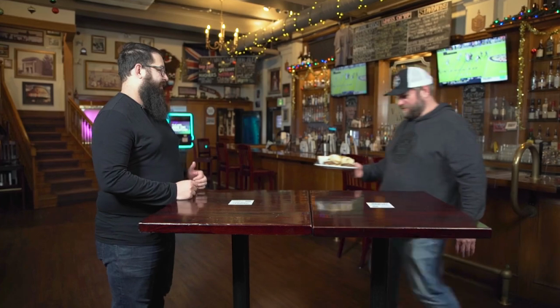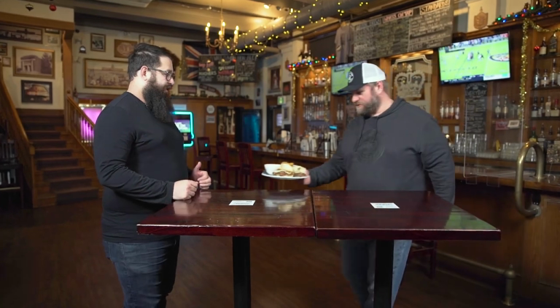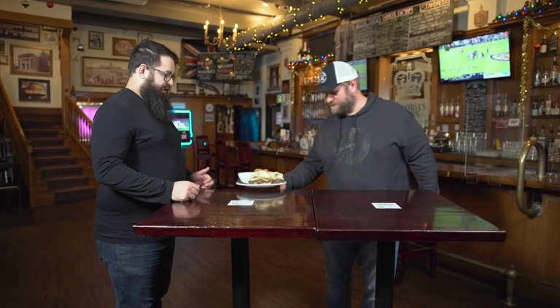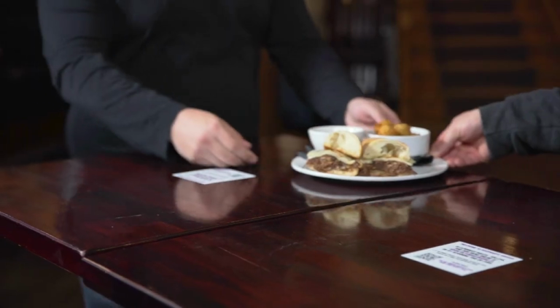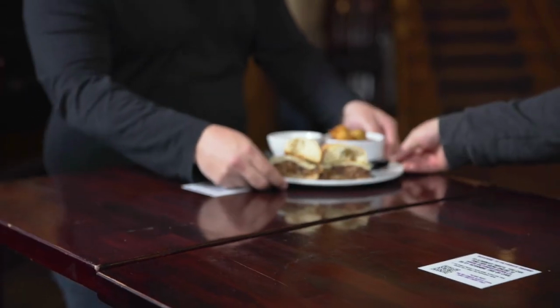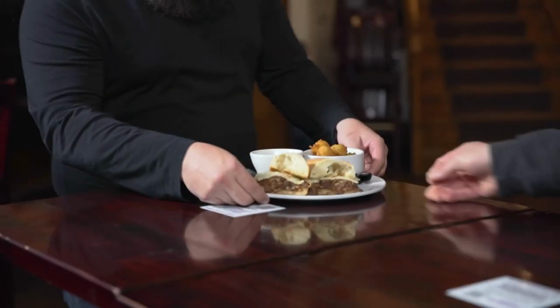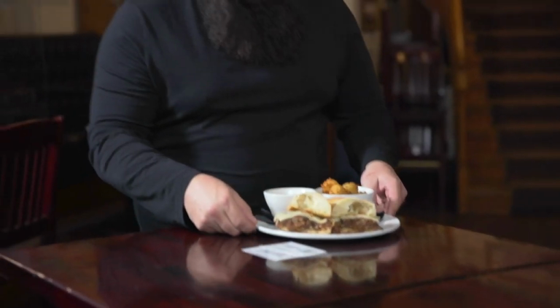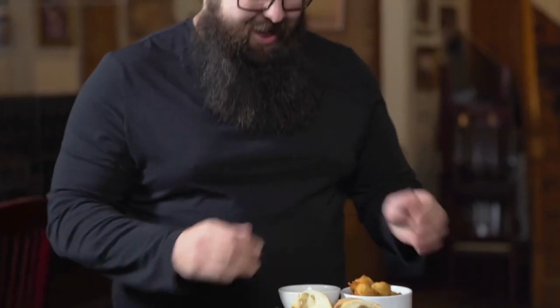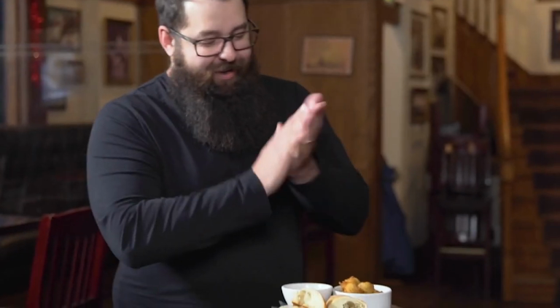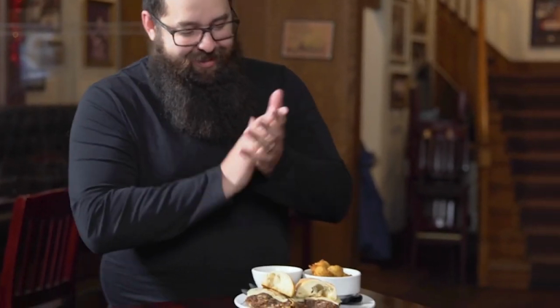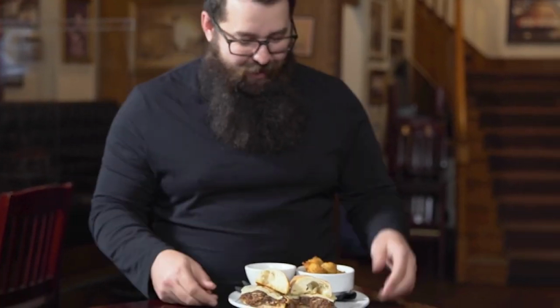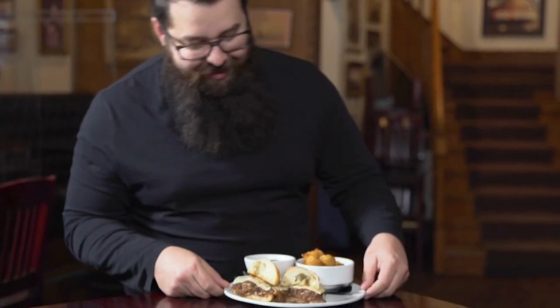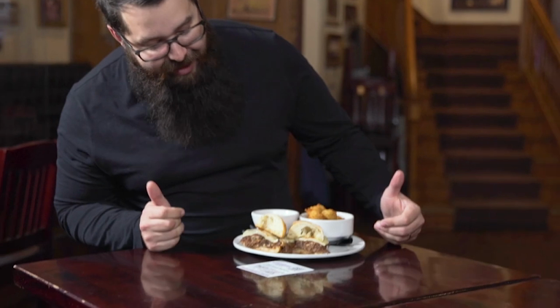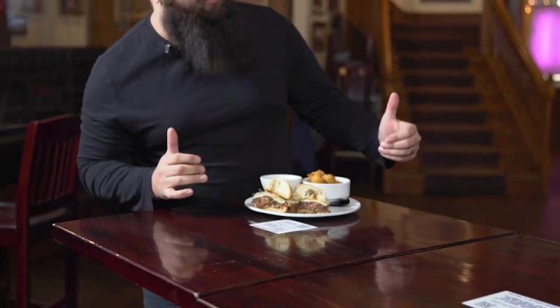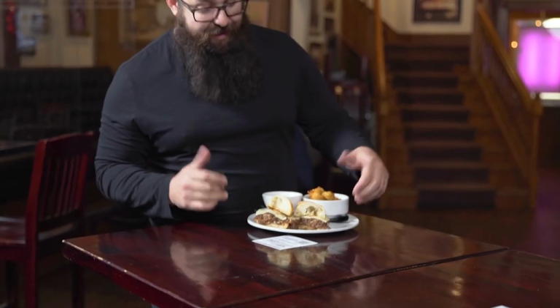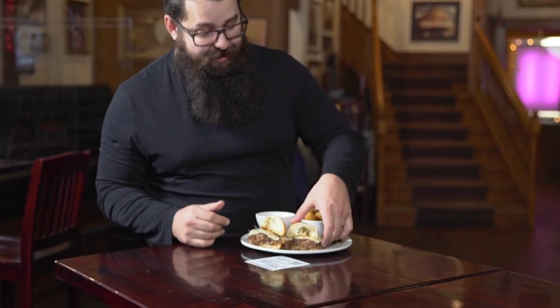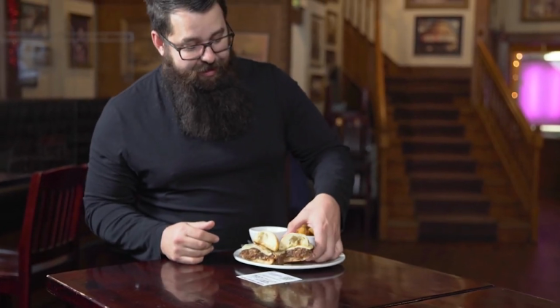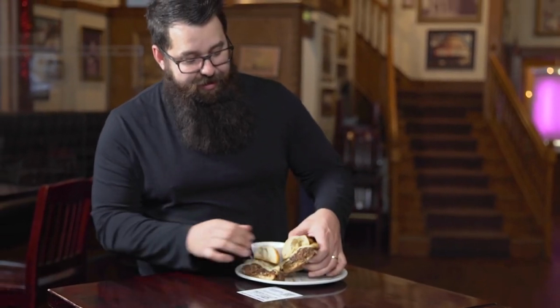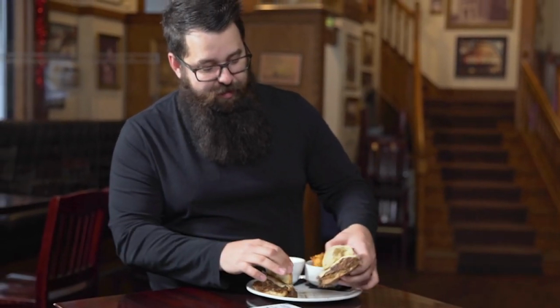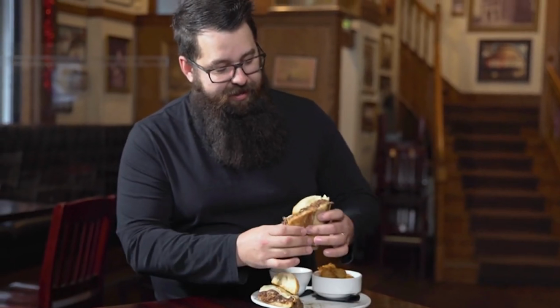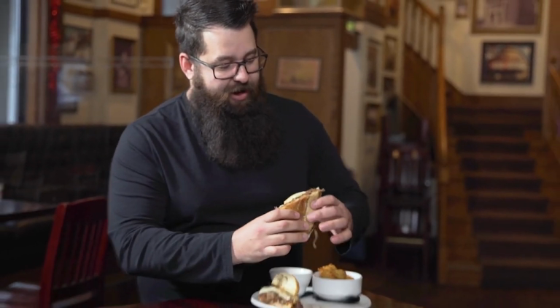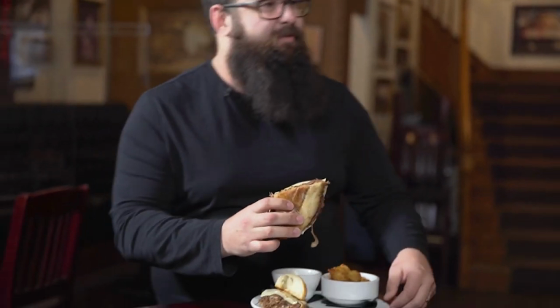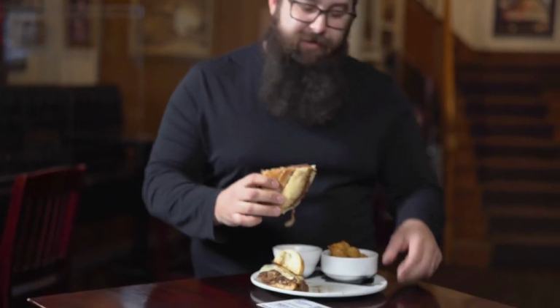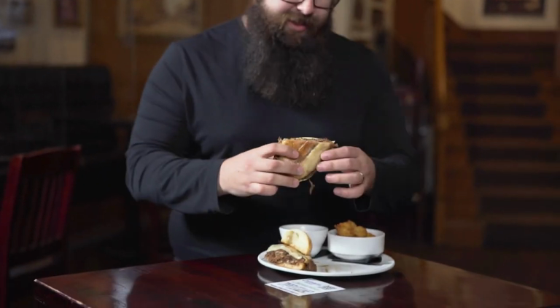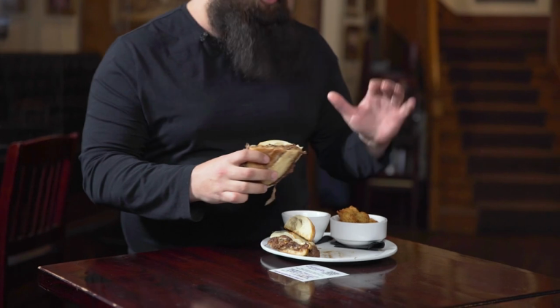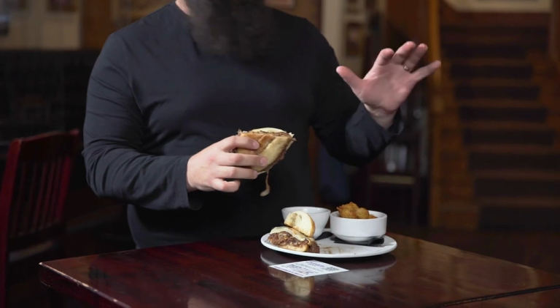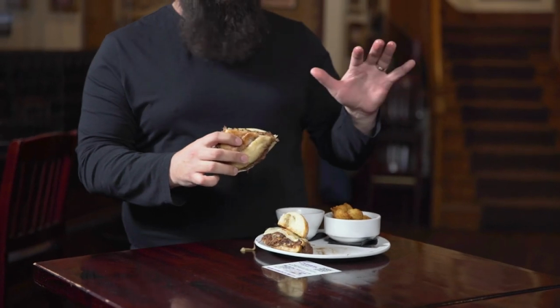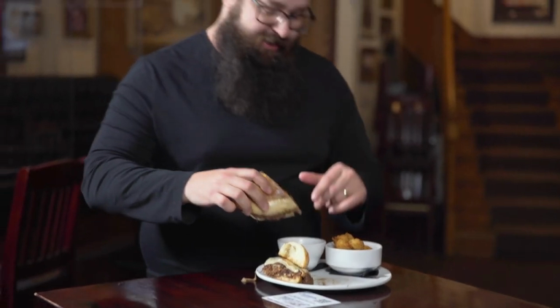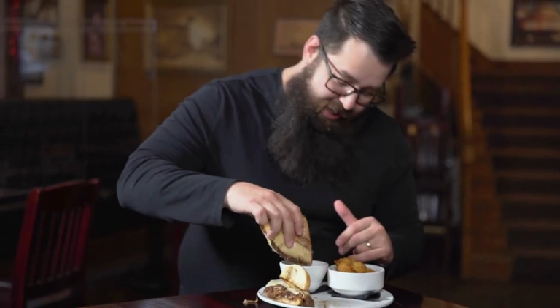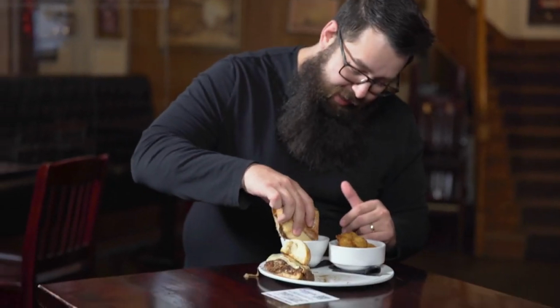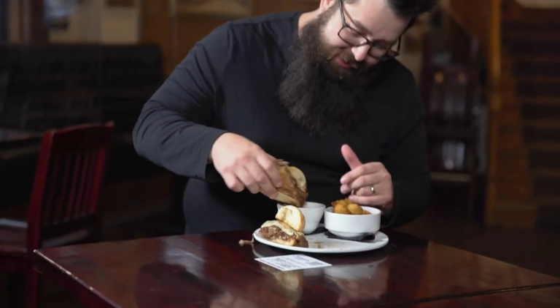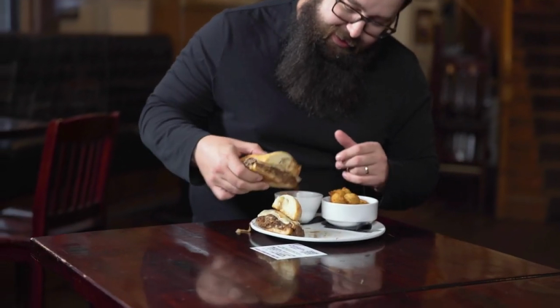There you go. I've been waiting for this. I can't wait. Like I said, I love a good beef dip. The crispy bun, the awesome beef on the inside, and the jus — the jus is gonna make it. I gotta dig into this.